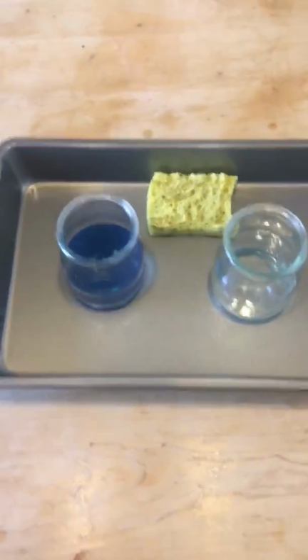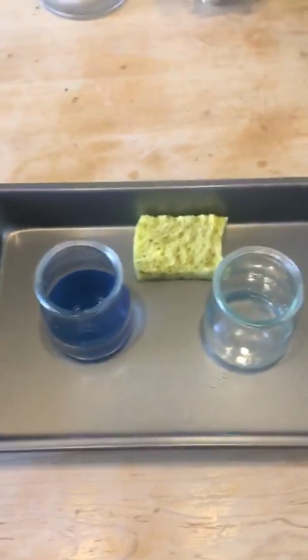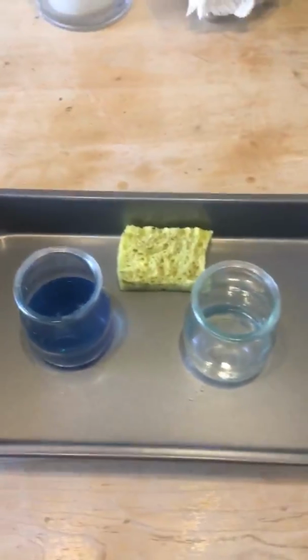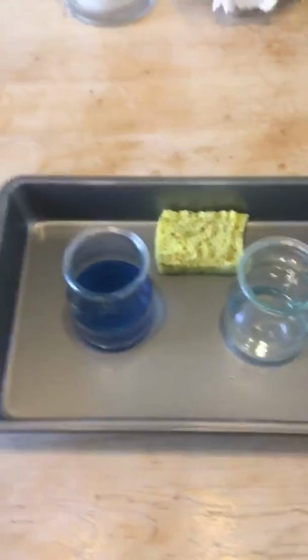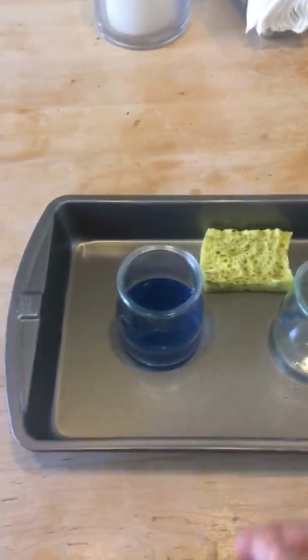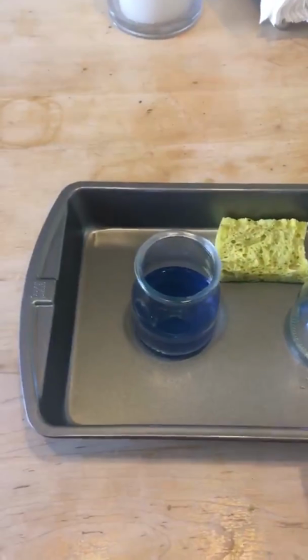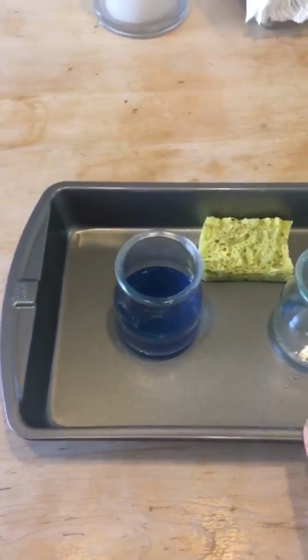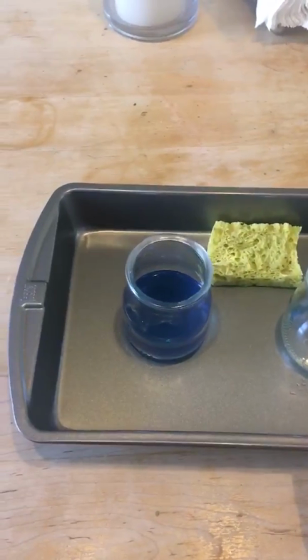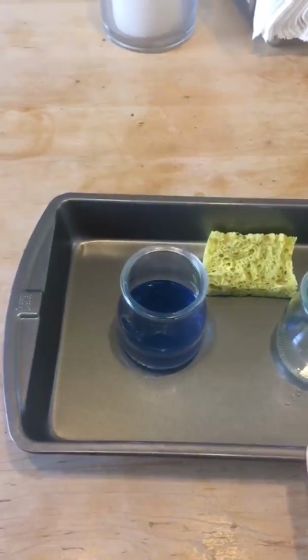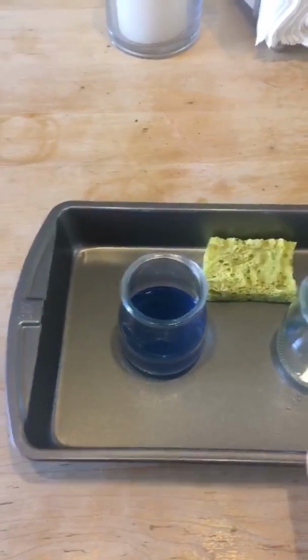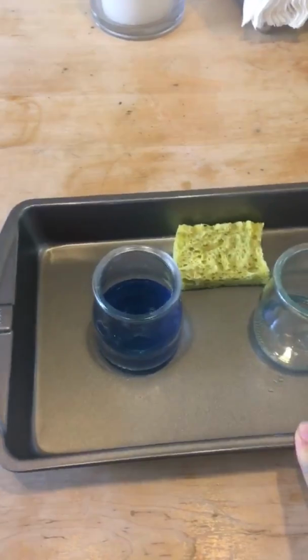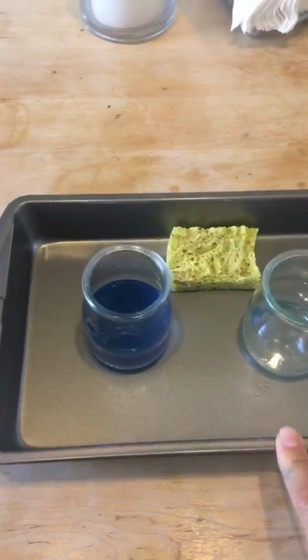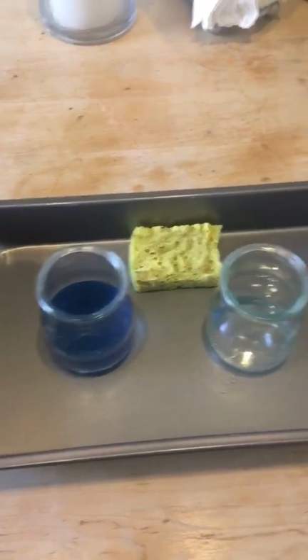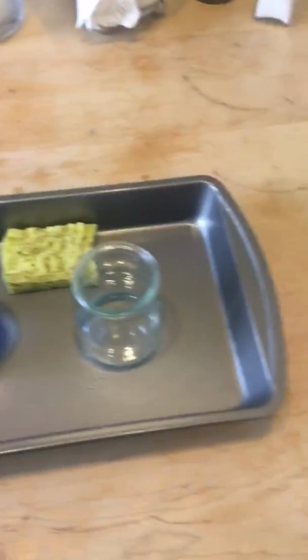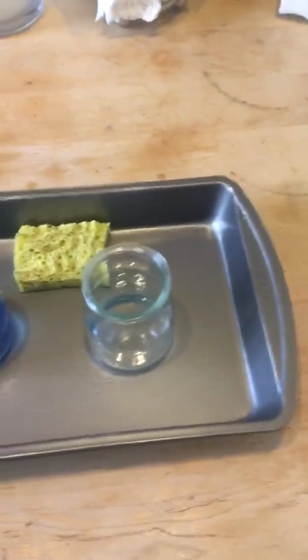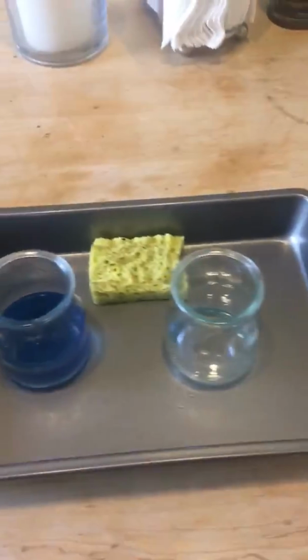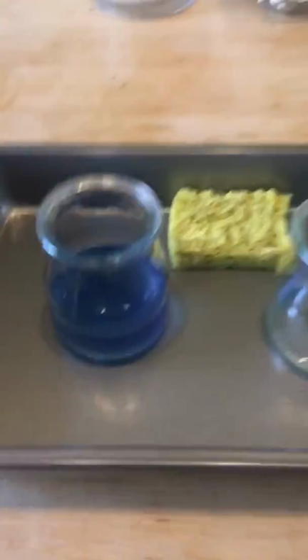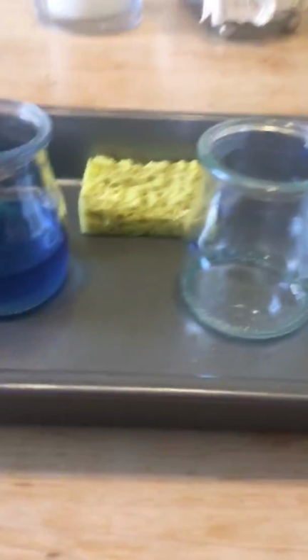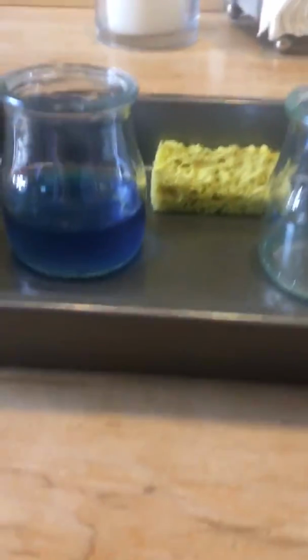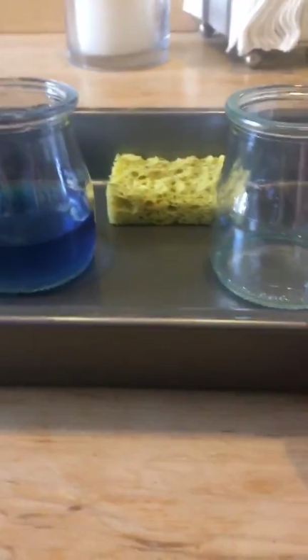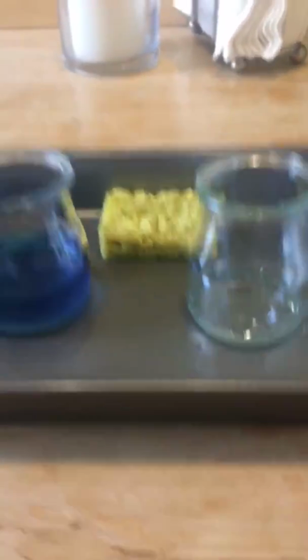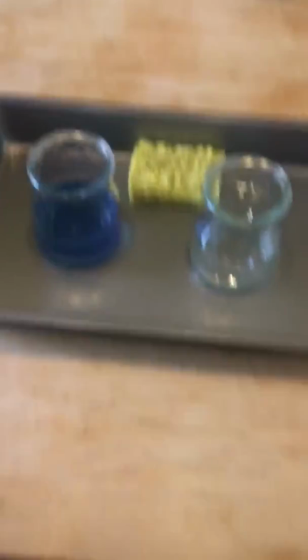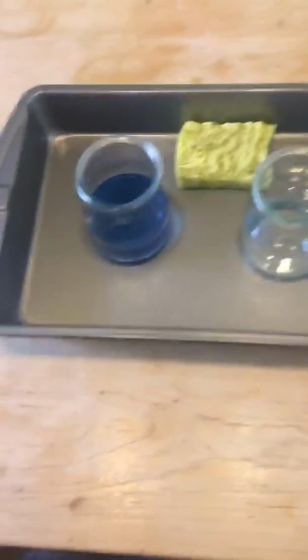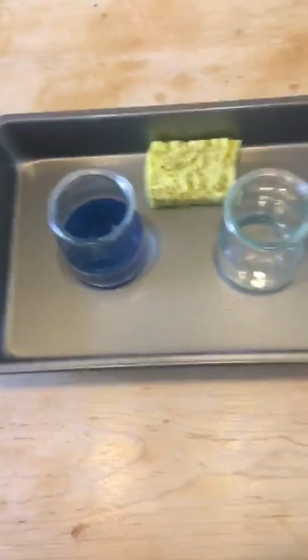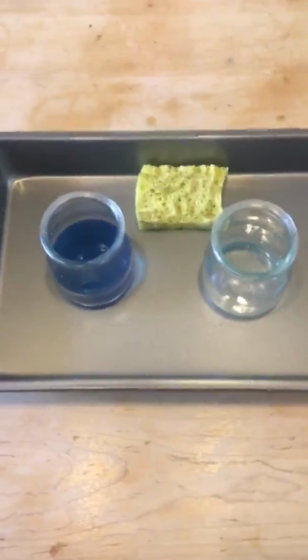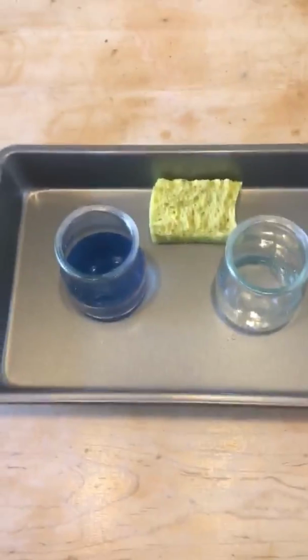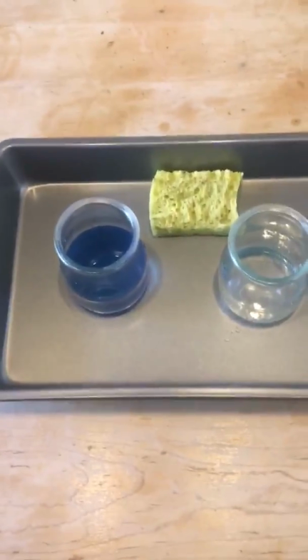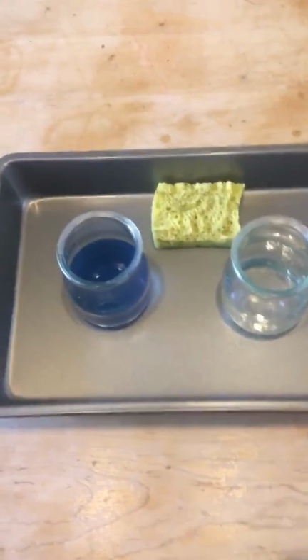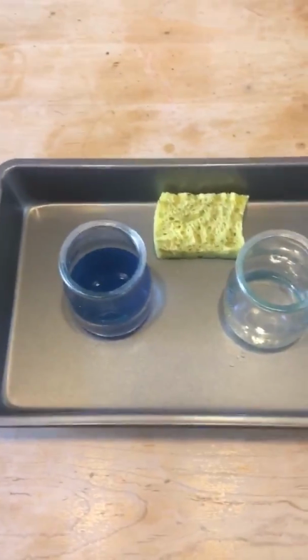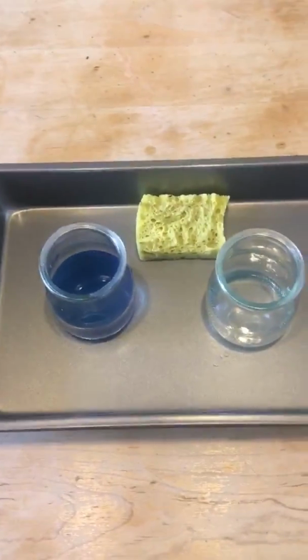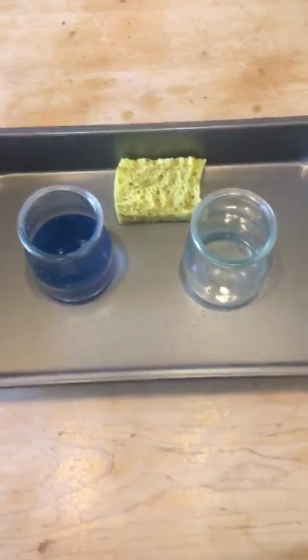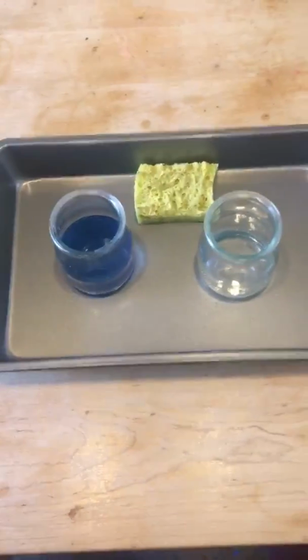I'm using some of my cooking materials — this is a baking sheet. I make sure that it's not too high so the toddler's smaller hands can easily manipulate the objects on the tray.